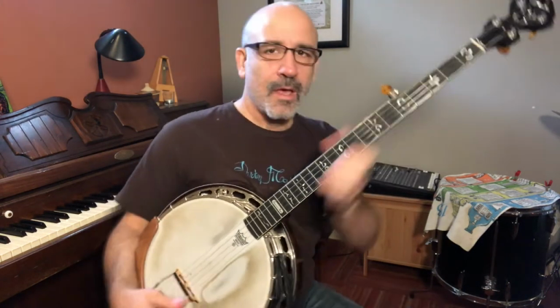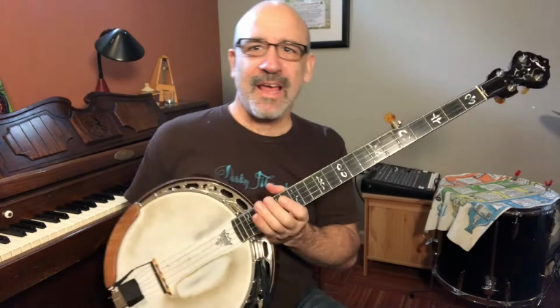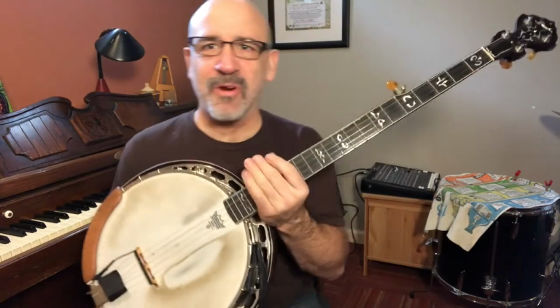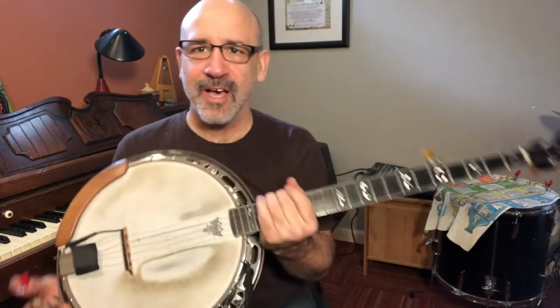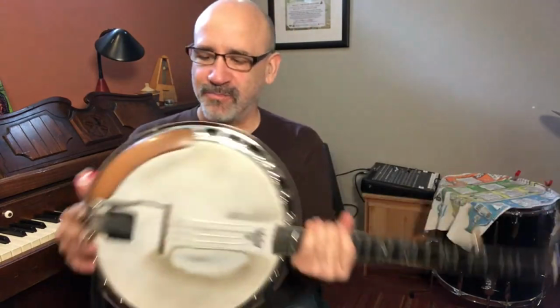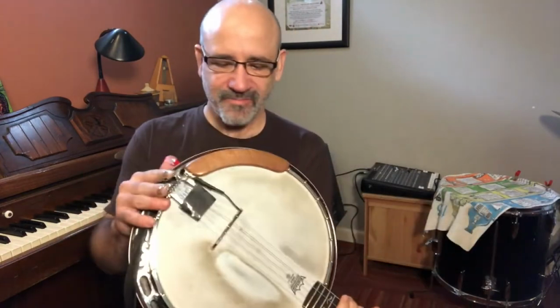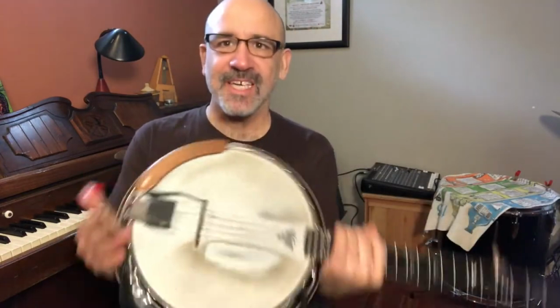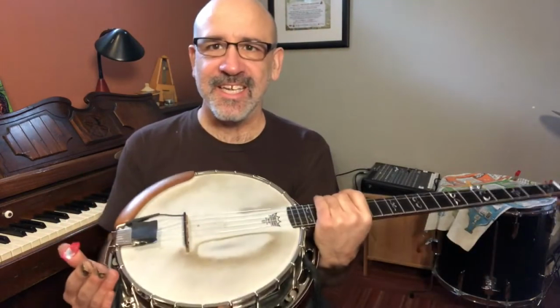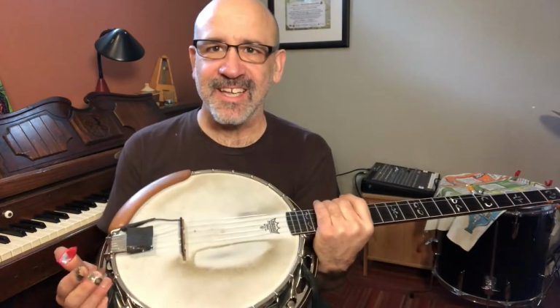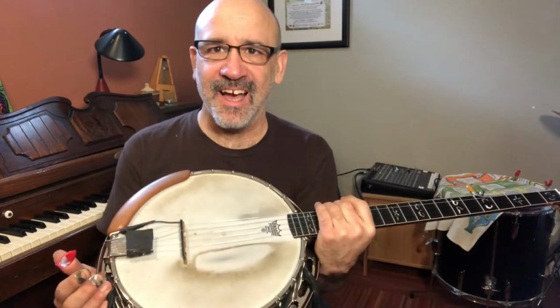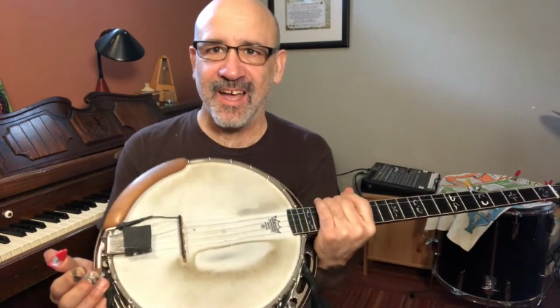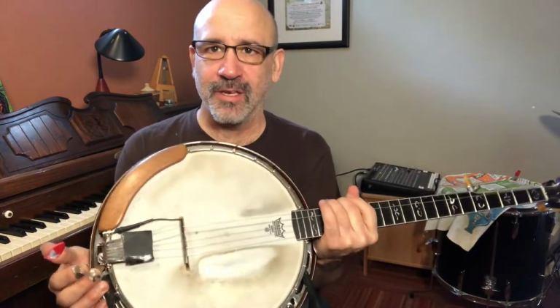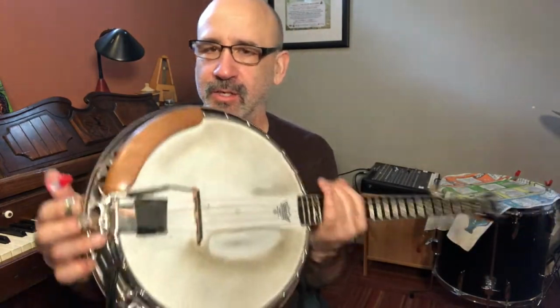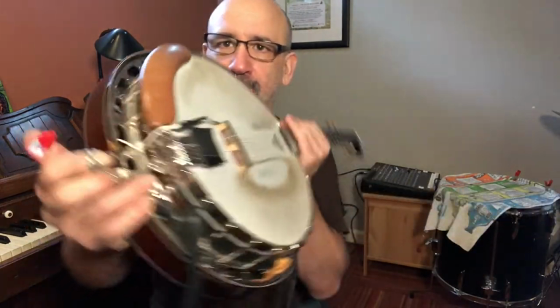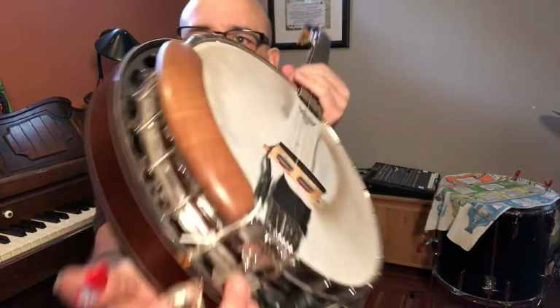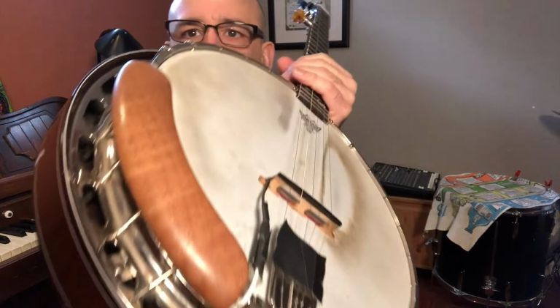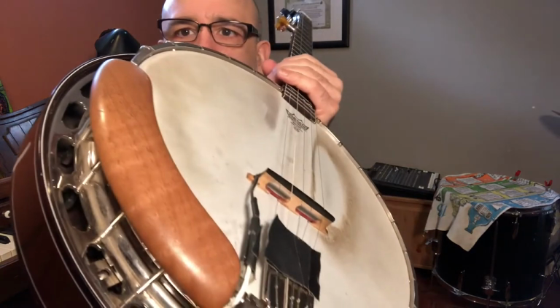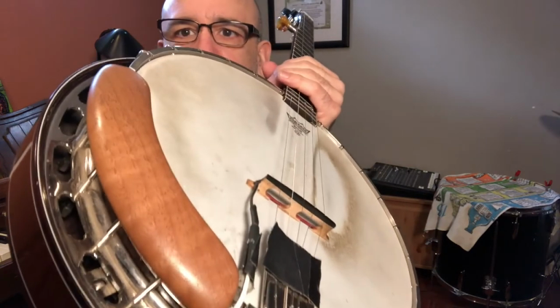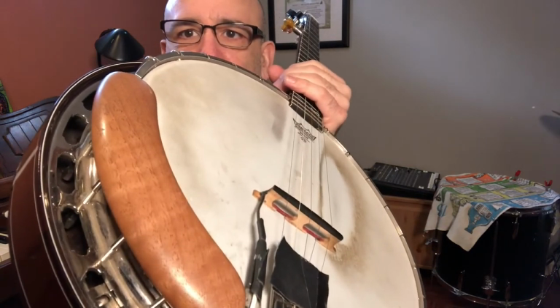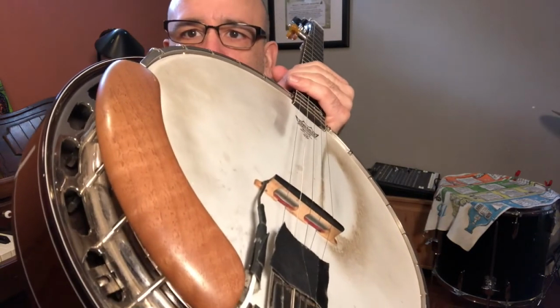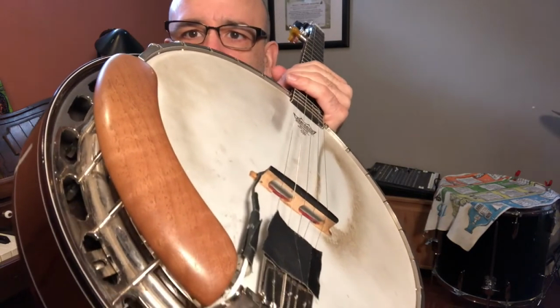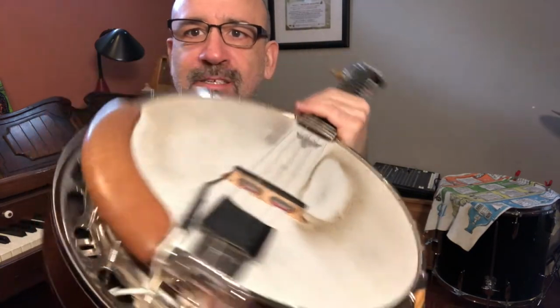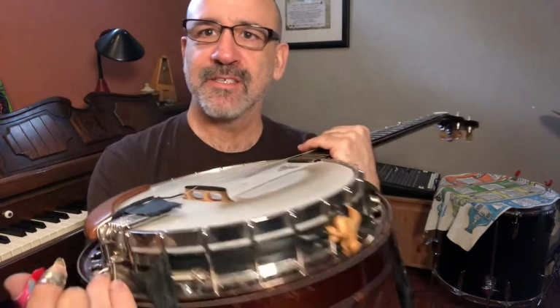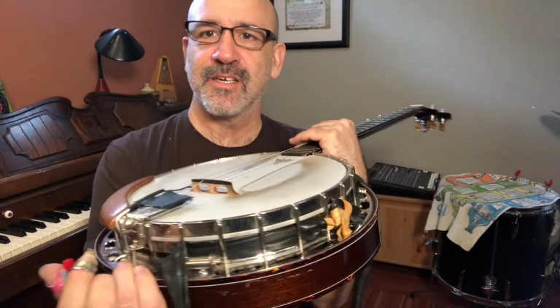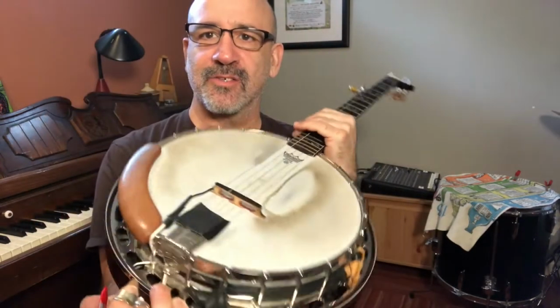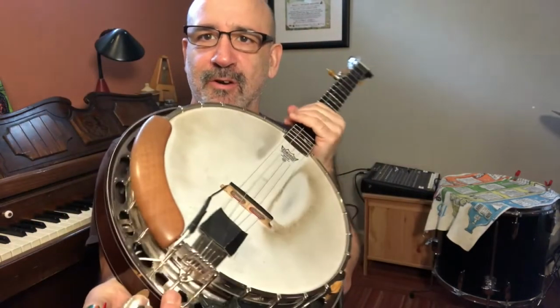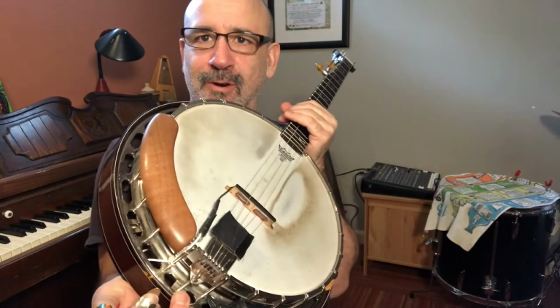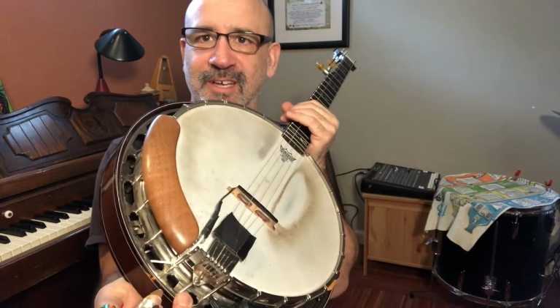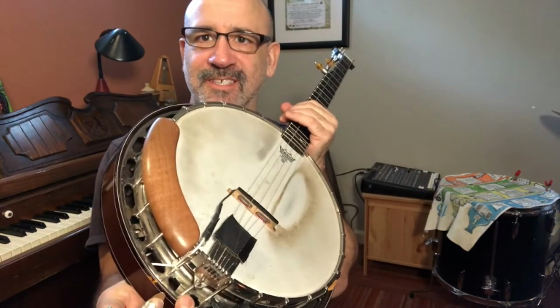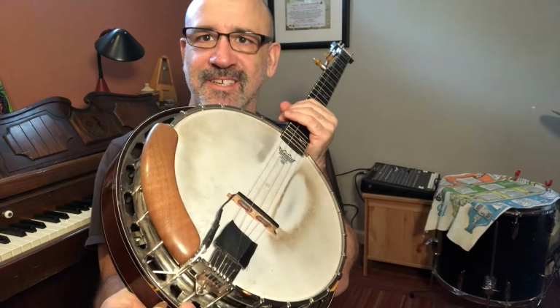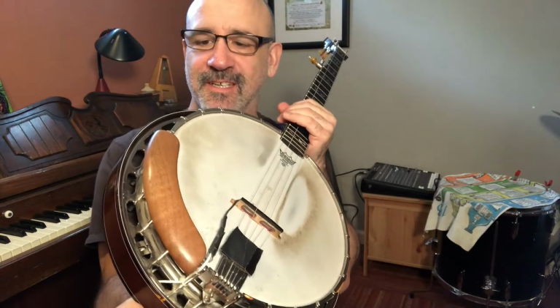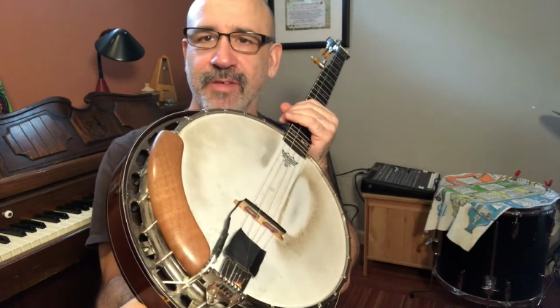Hi, I'm Tony Furtado, and I wanted to tell you about this right here — my armrest. It's Dr. Arm armrest, and I love it.